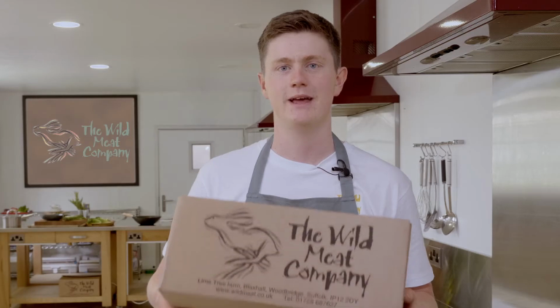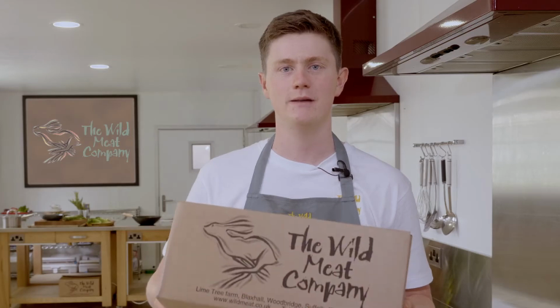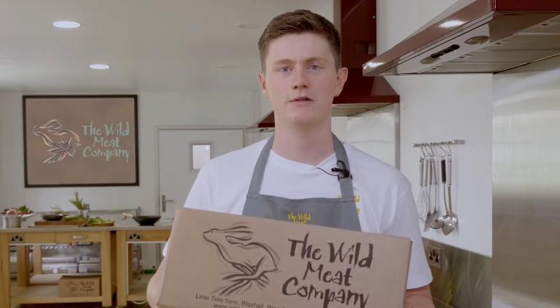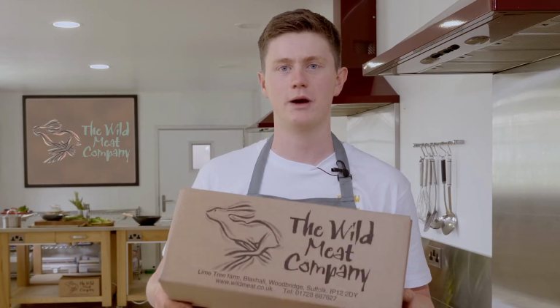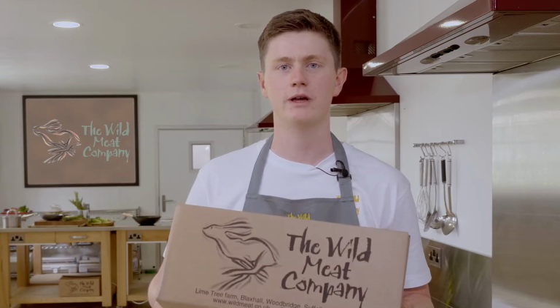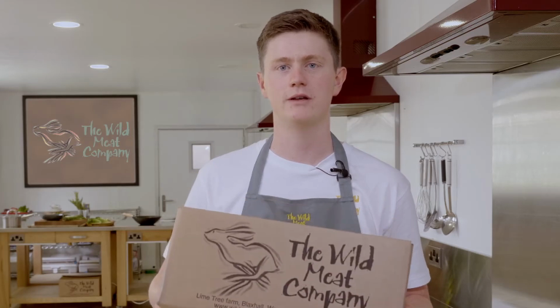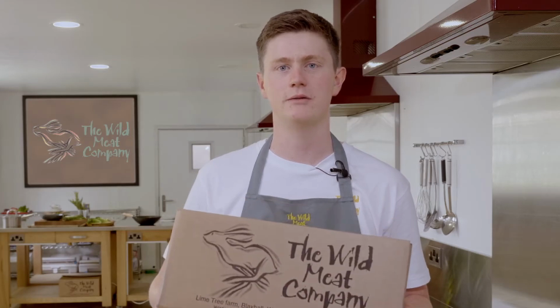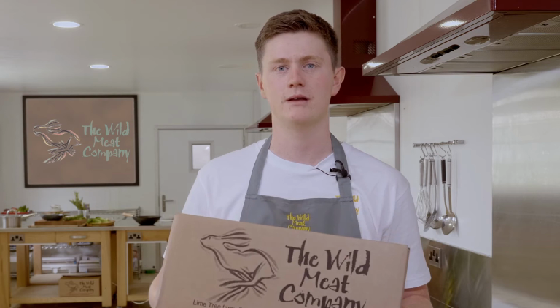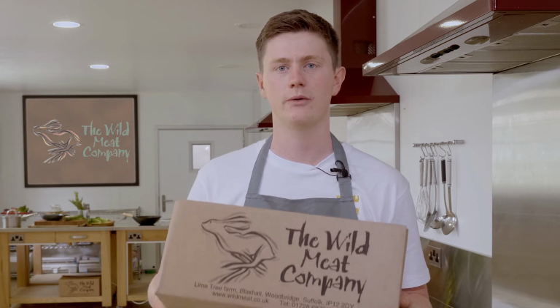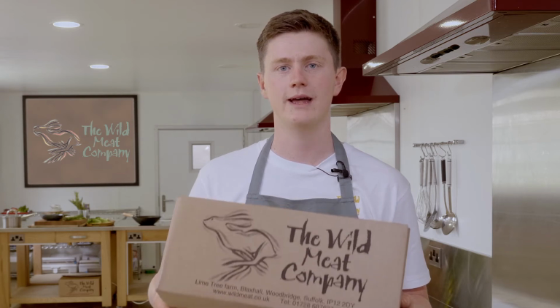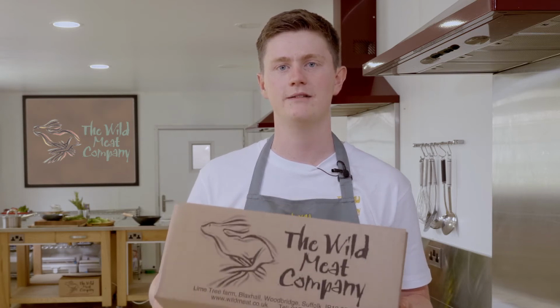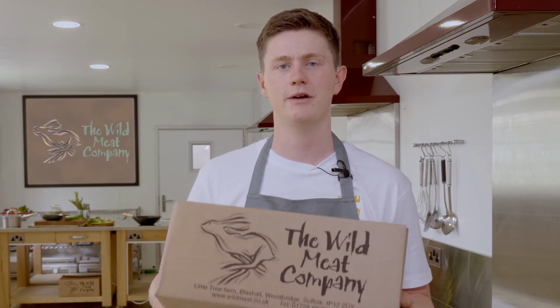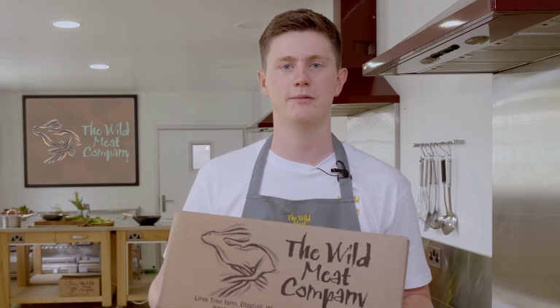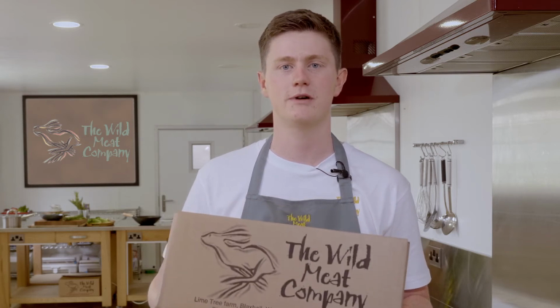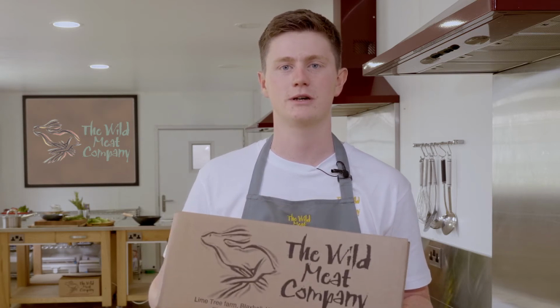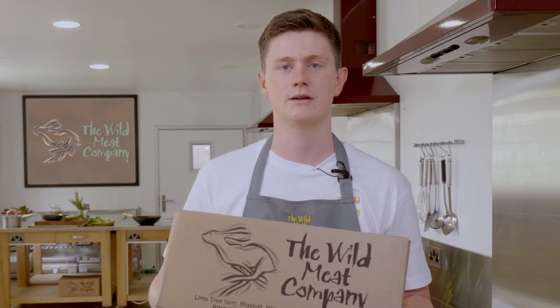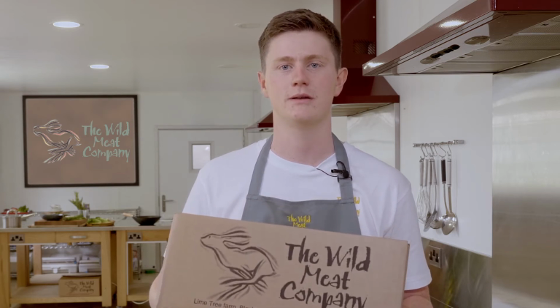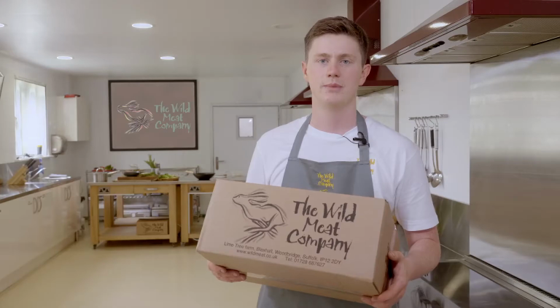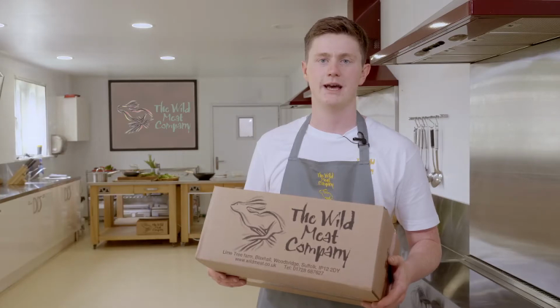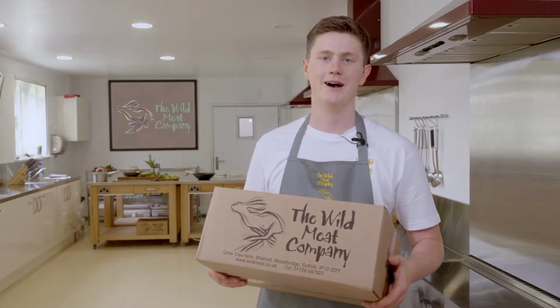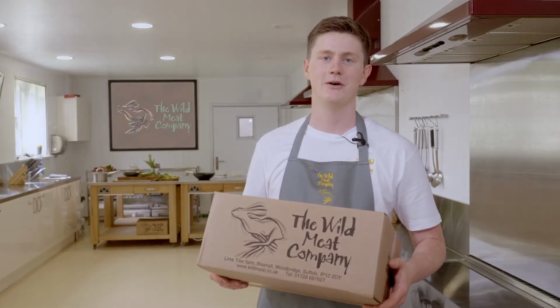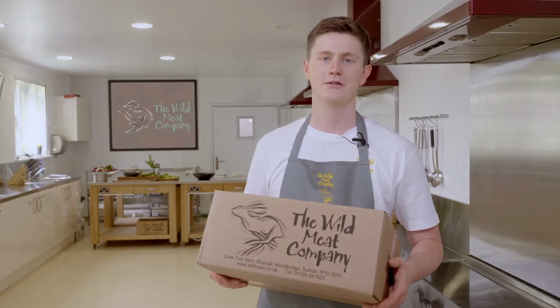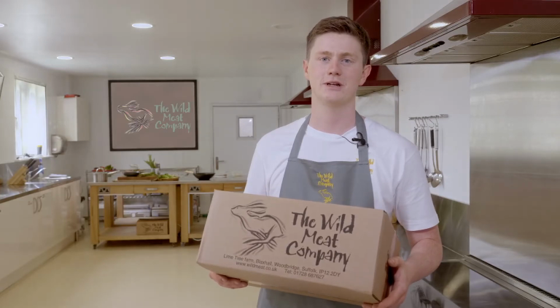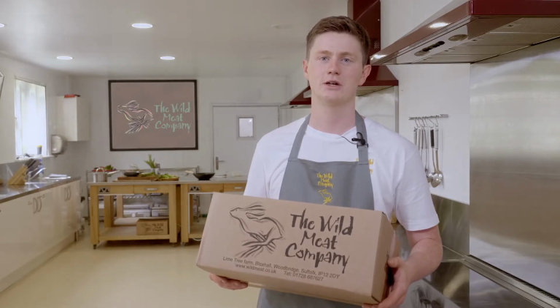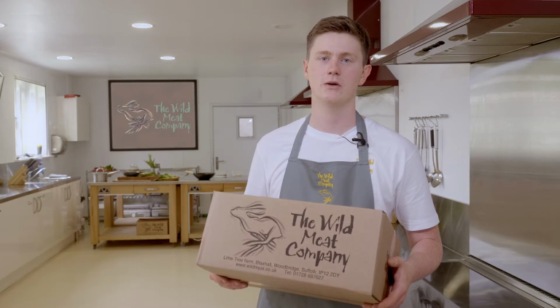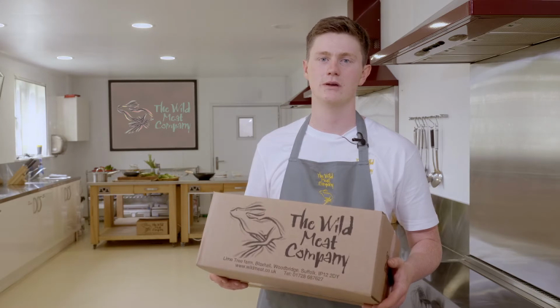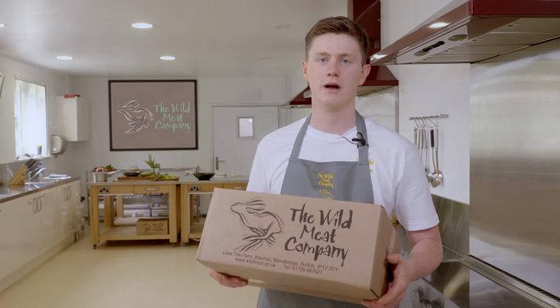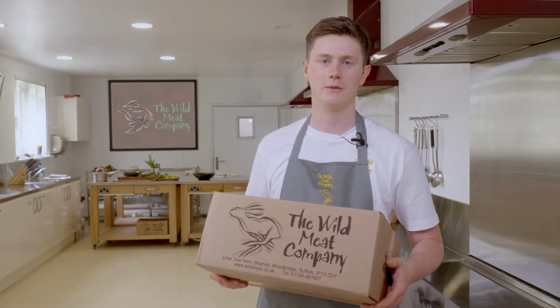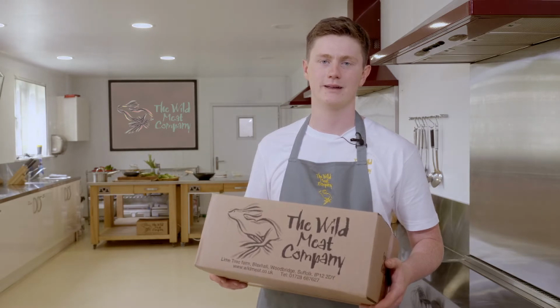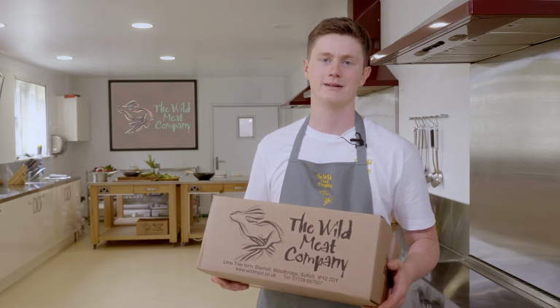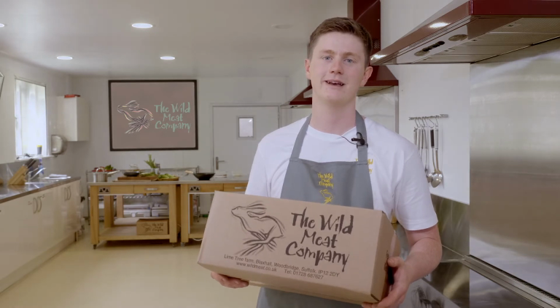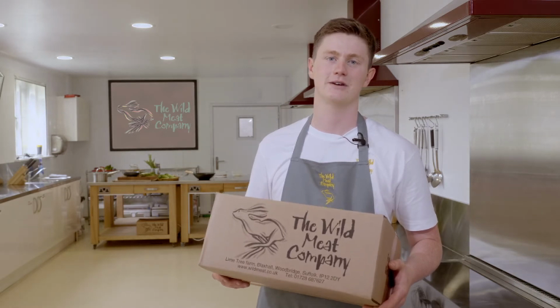In the box, you'll get all the ingredients you need, along with a handy step-by-step instruction card. Better yet, I'm here on your screen to cook along with you and guide the way. Let's cook.